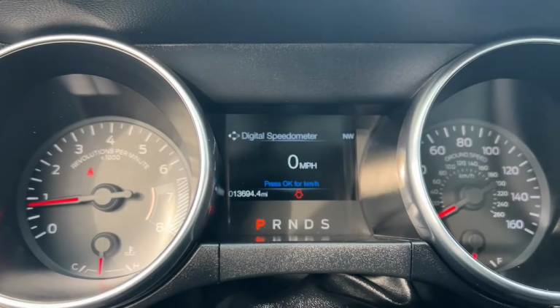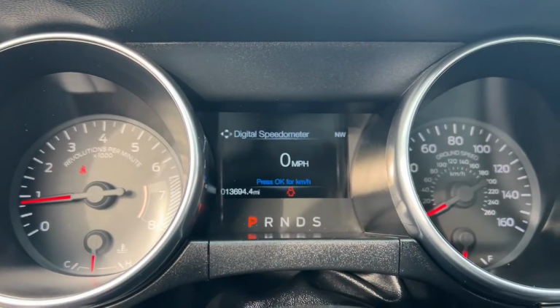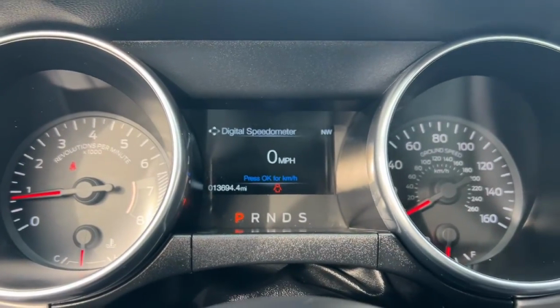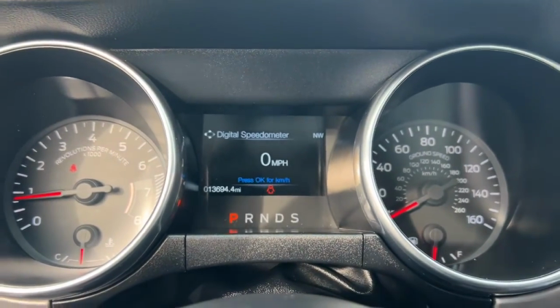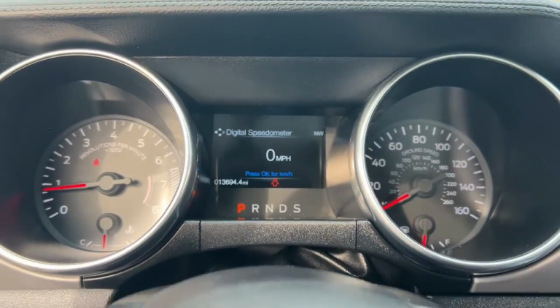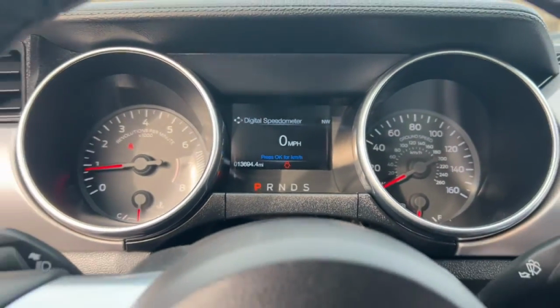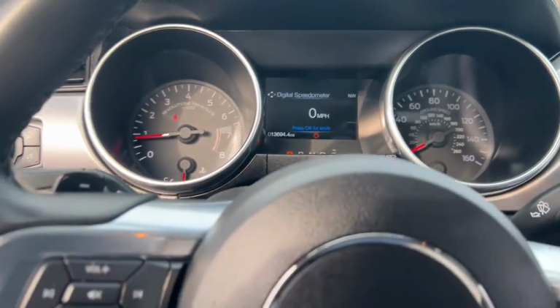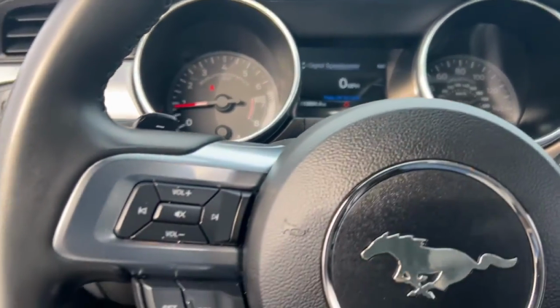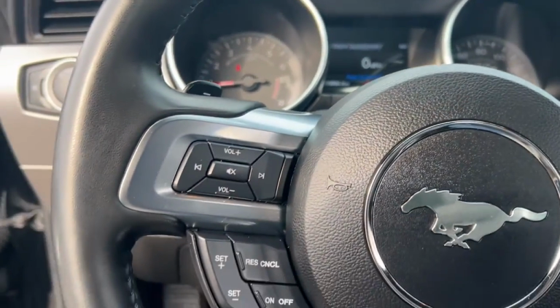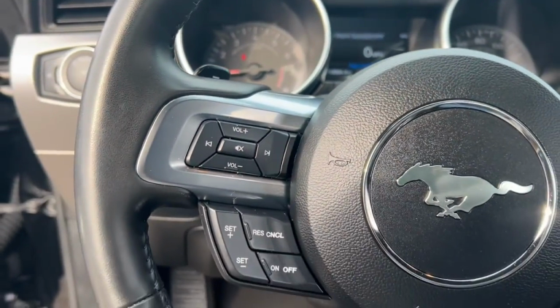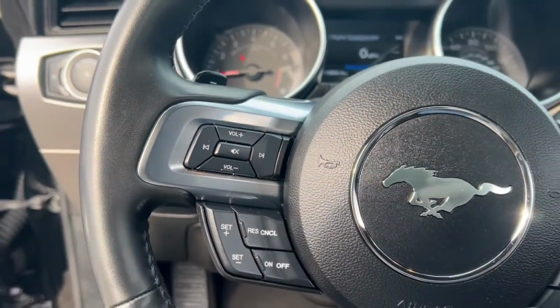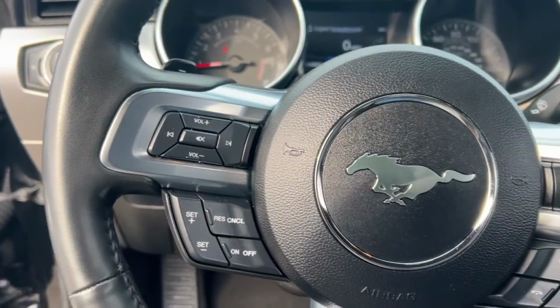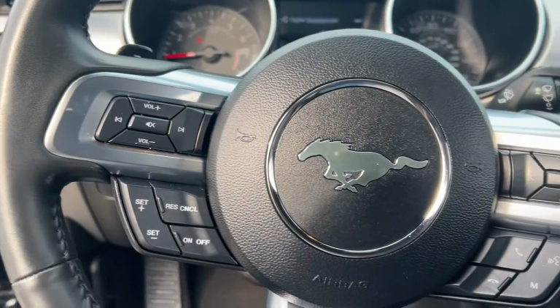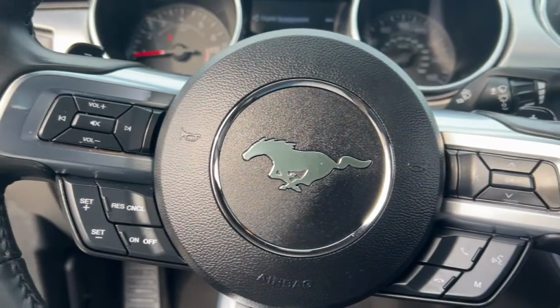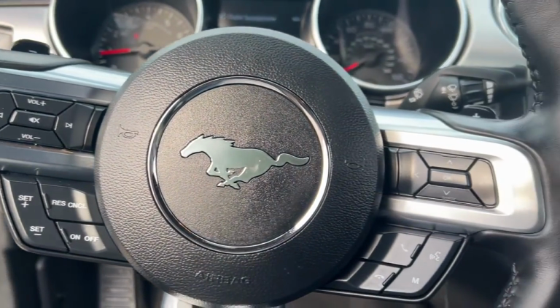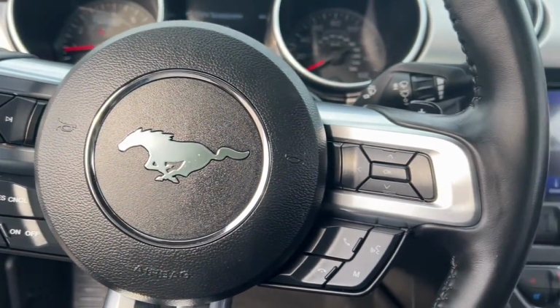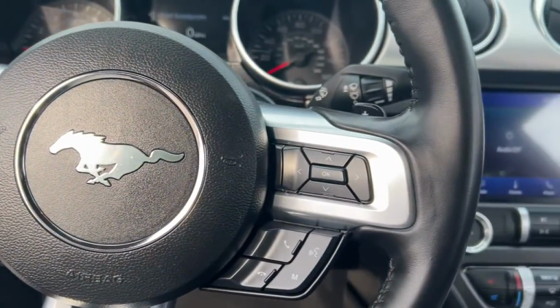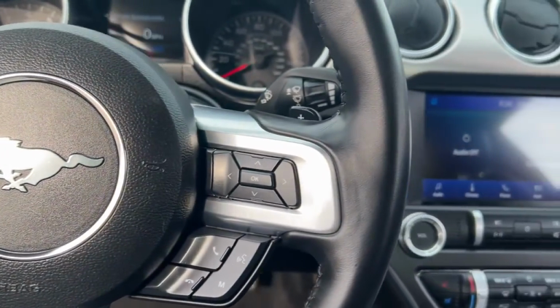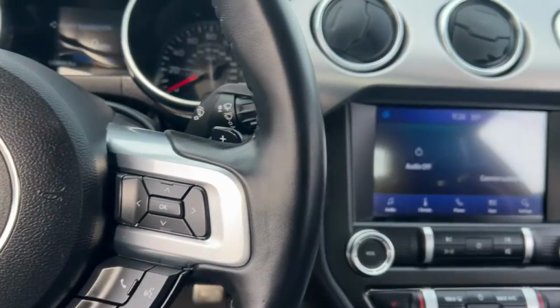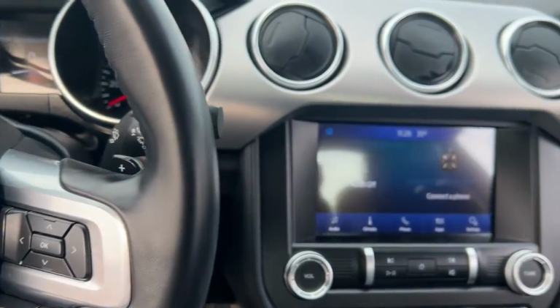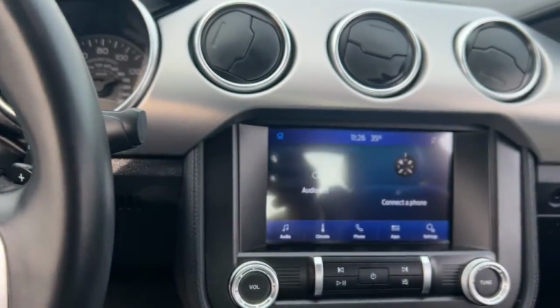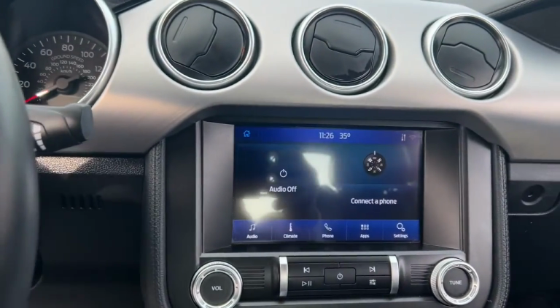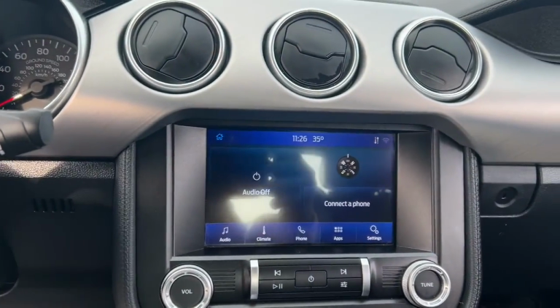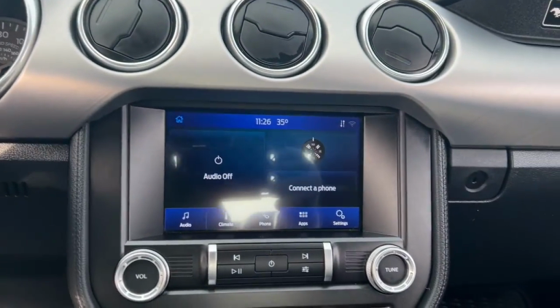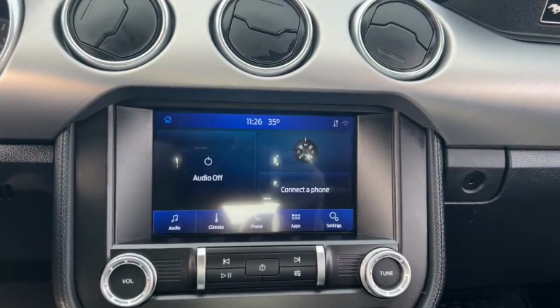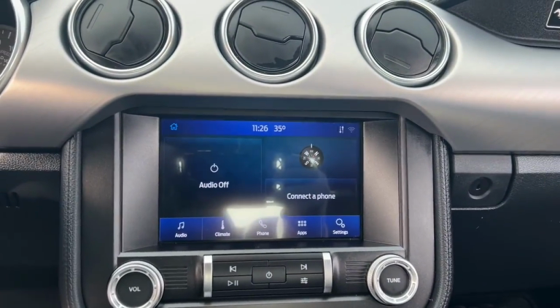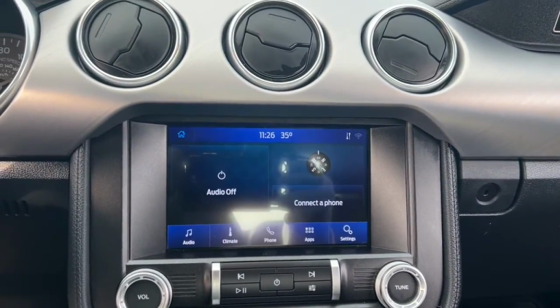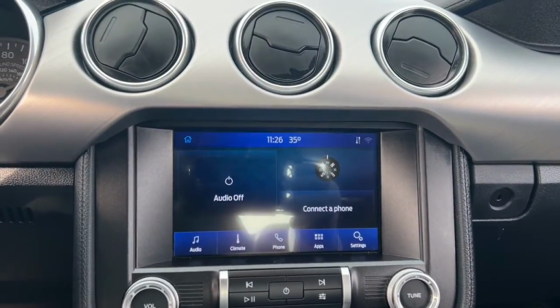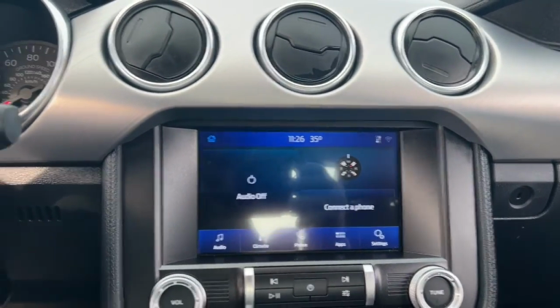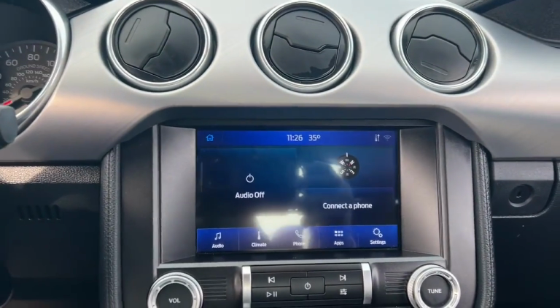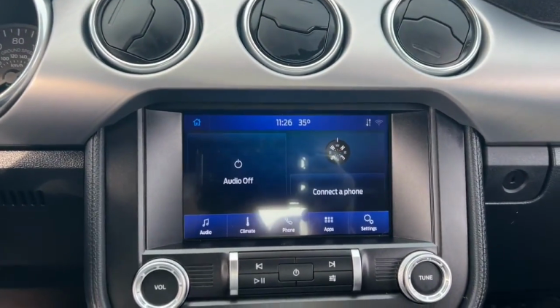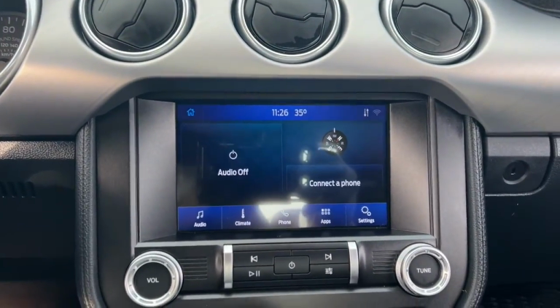Get behind the wheel of this Mustang and immerse yourself in the ultimate expression of driving freedom. Our knowledgeable staff will give you an outstanding test drive experience.